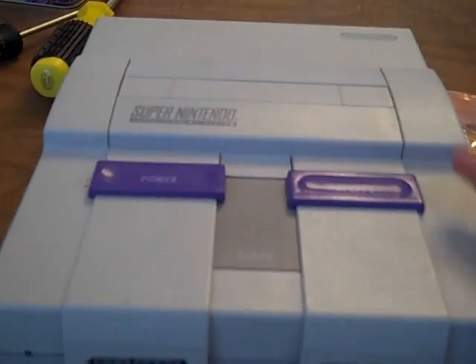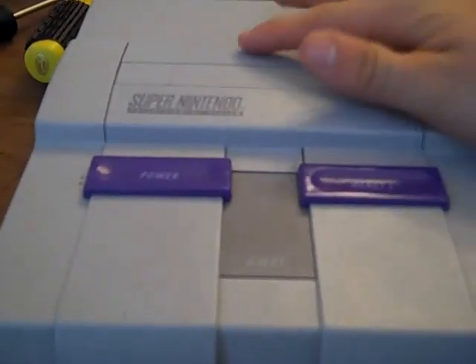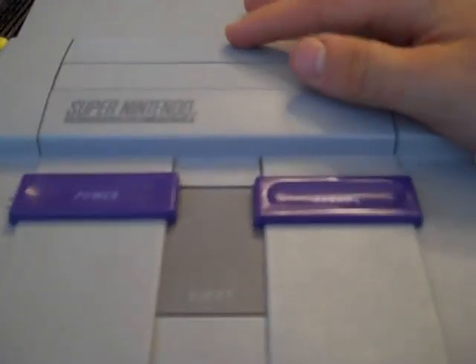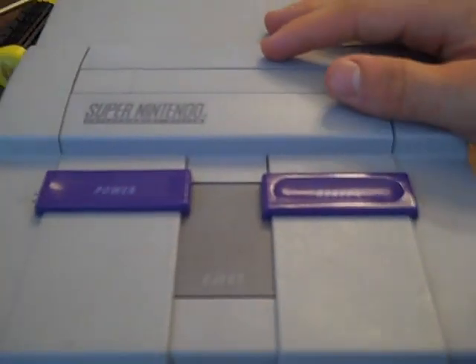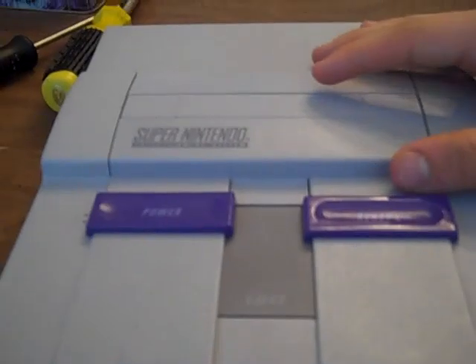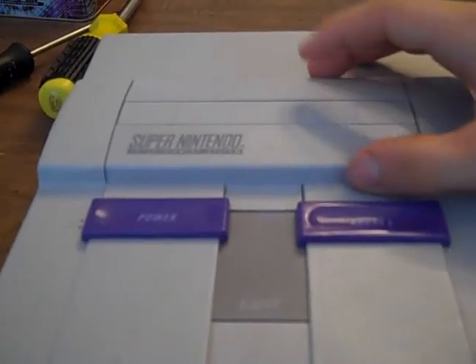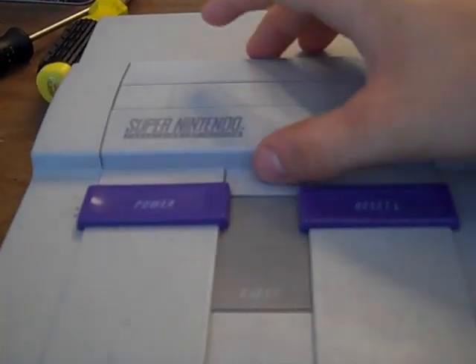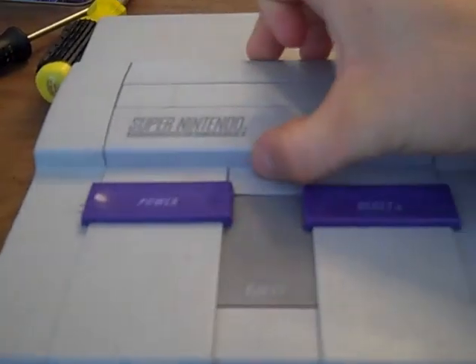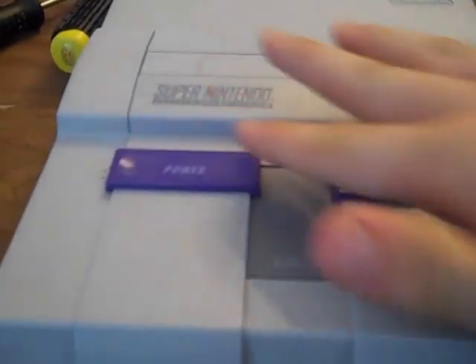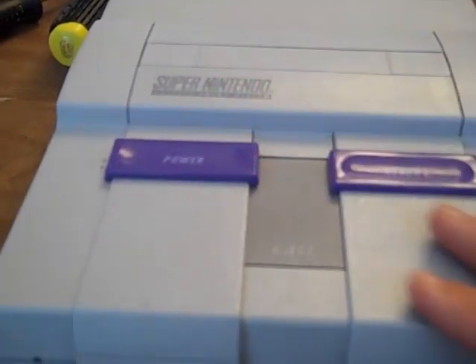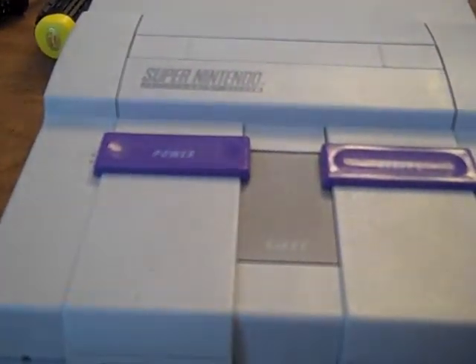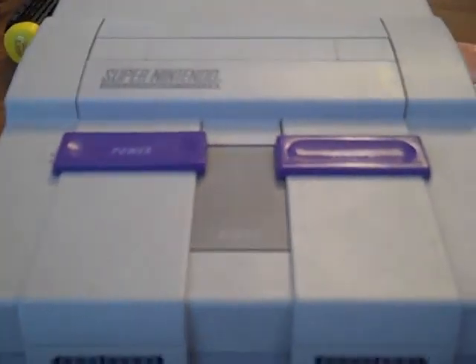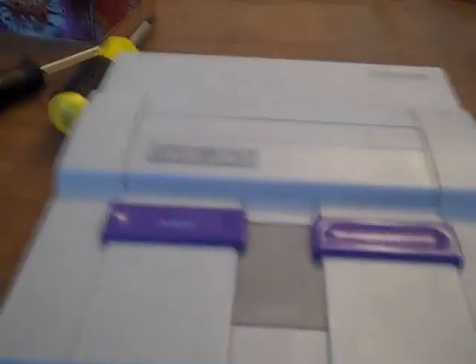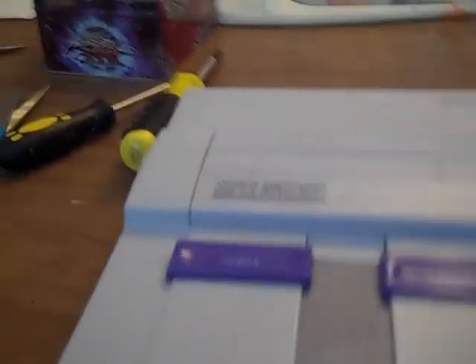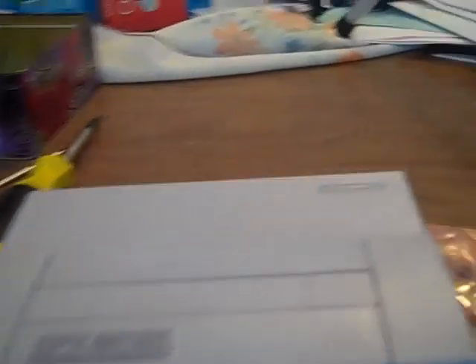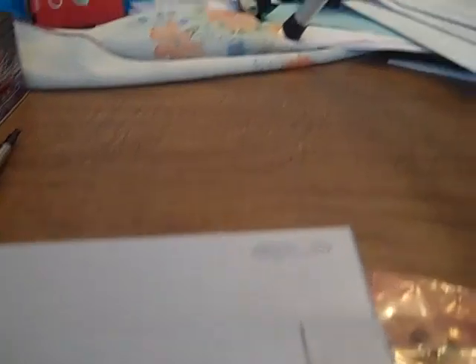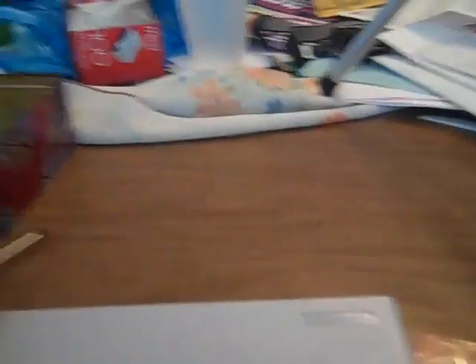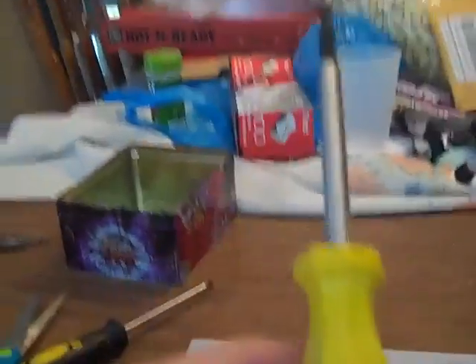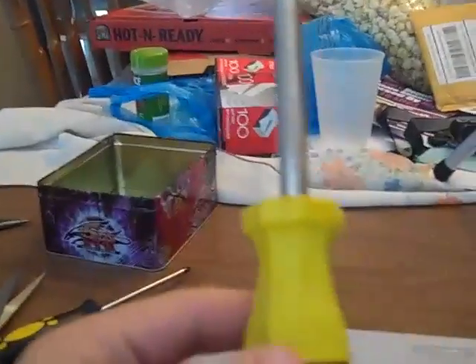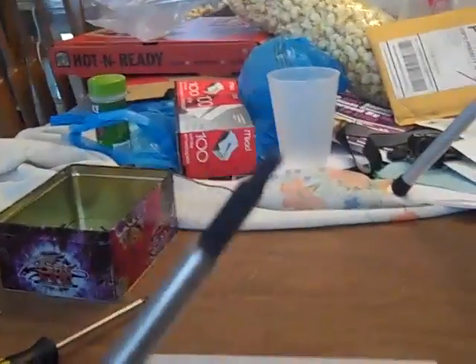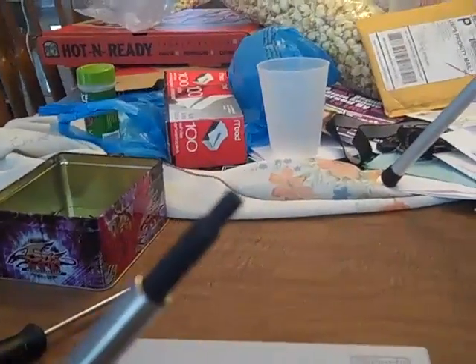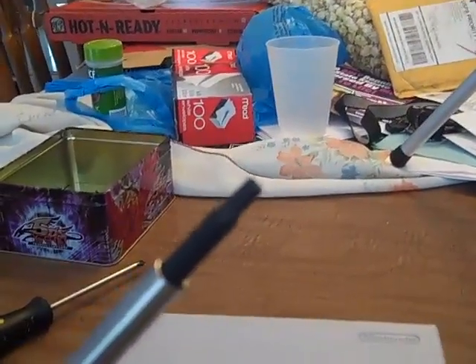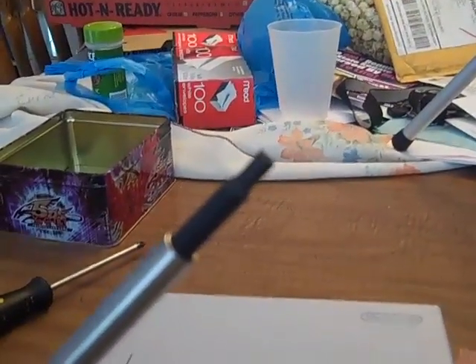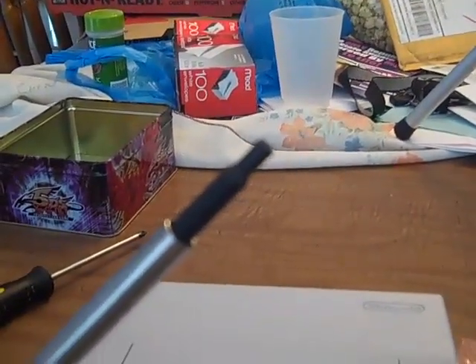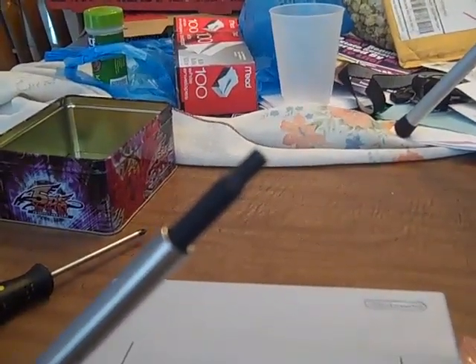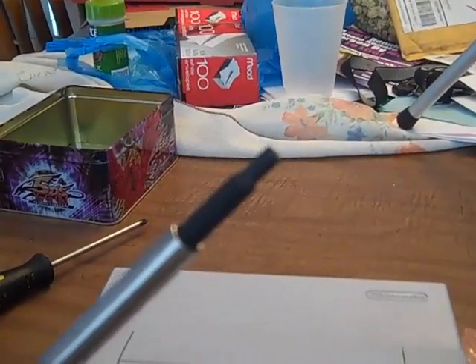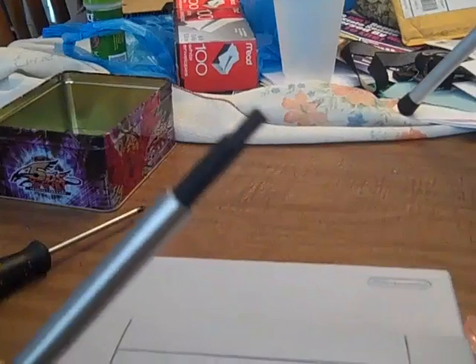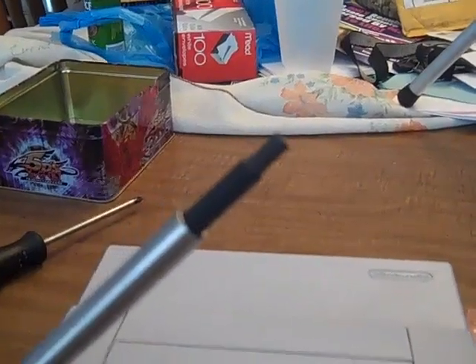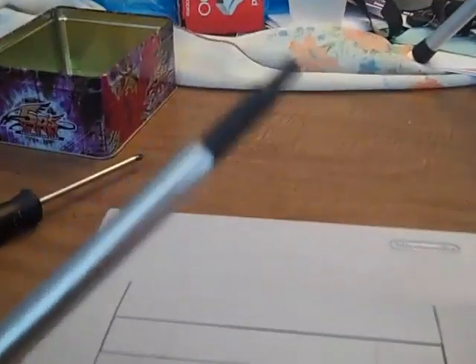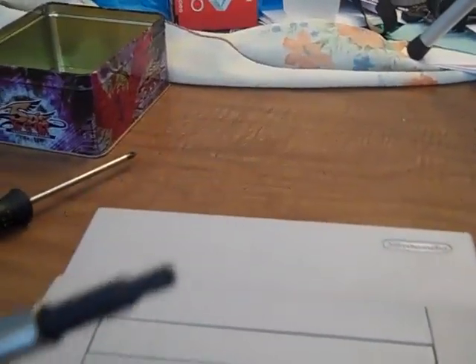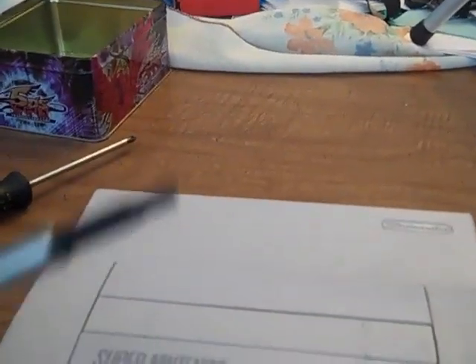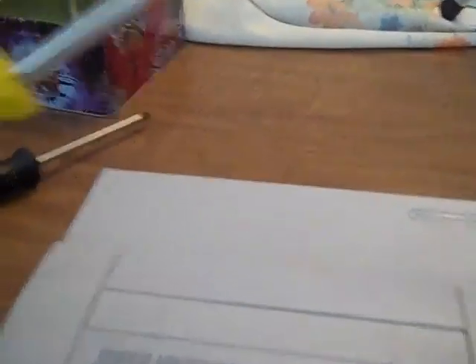This is AHEMS2 with my video on how to repair an SNES fuse. First of all, in this video you'll need a screwdriver with a 4.5mm game bit or secure bit.